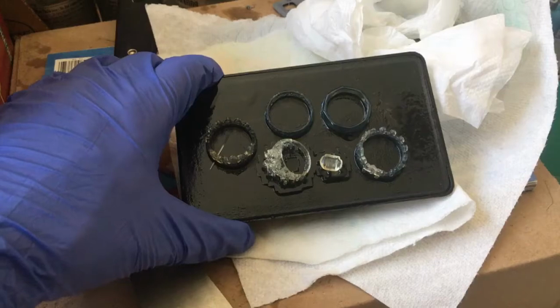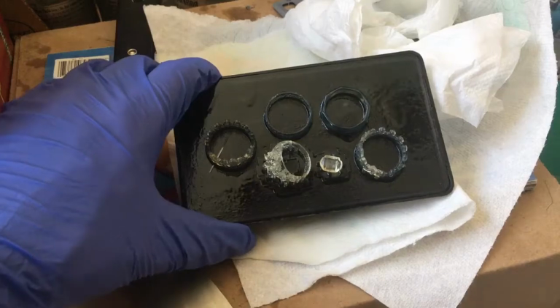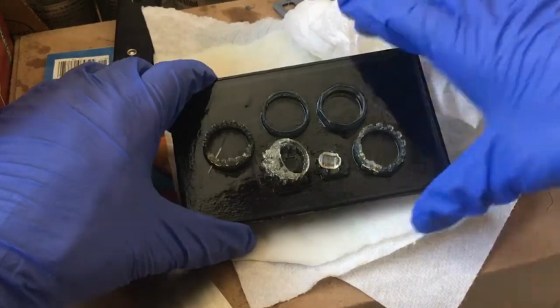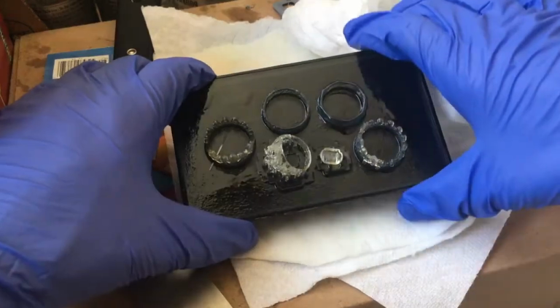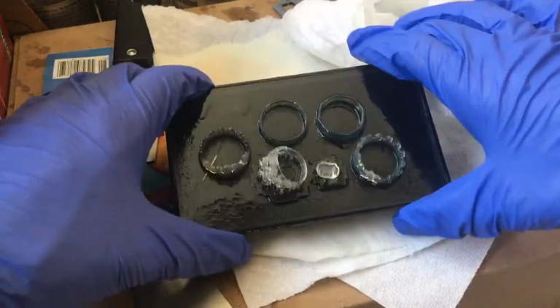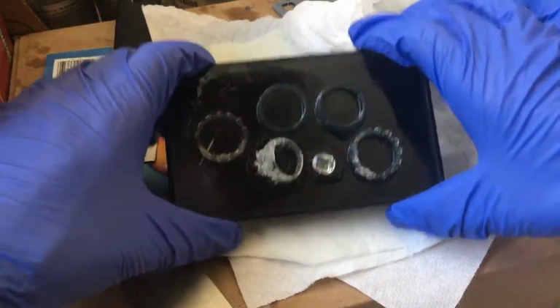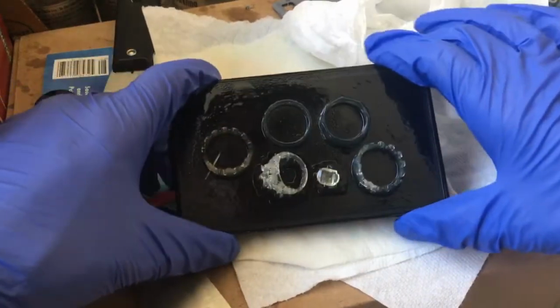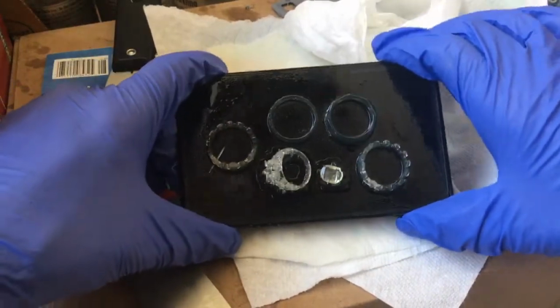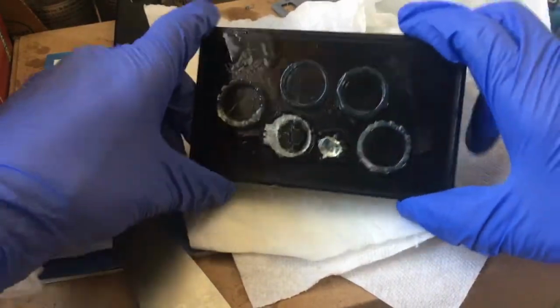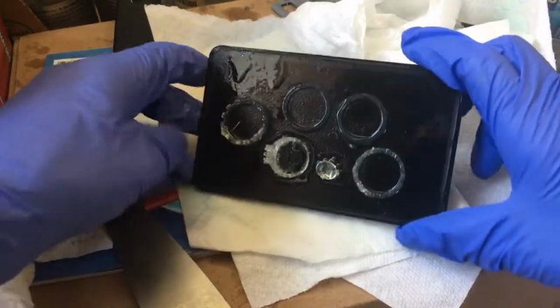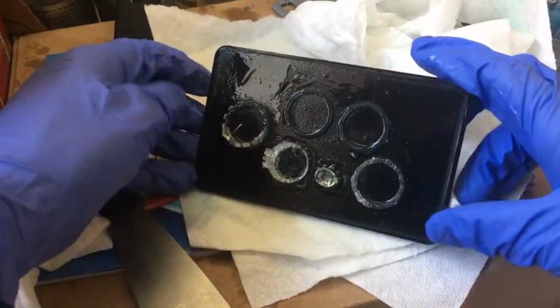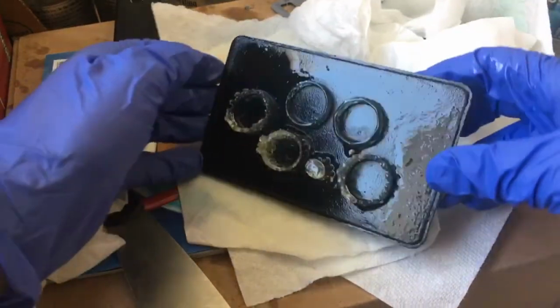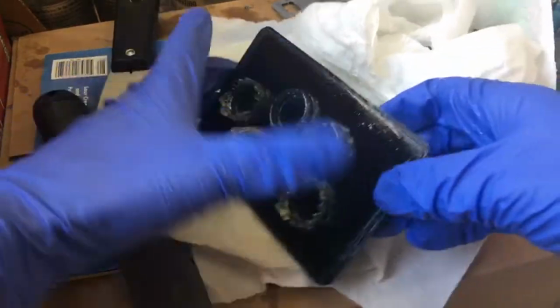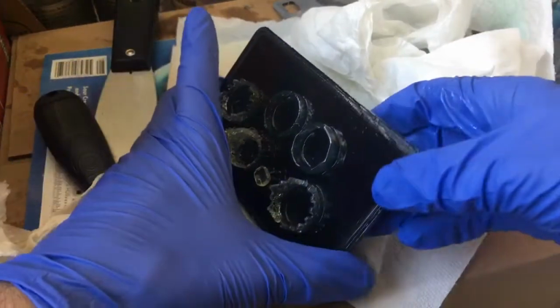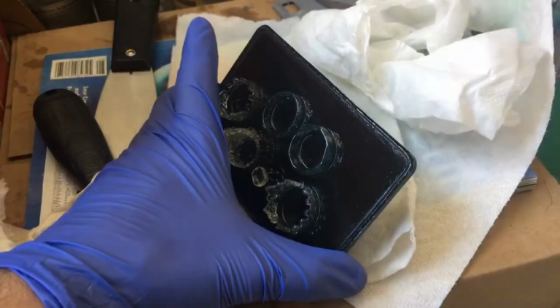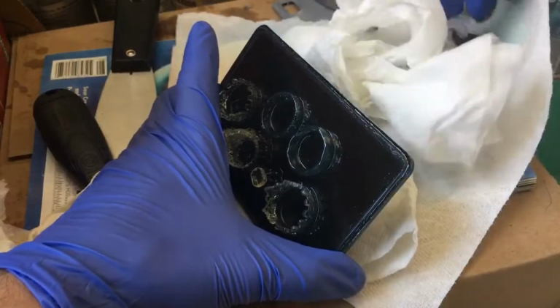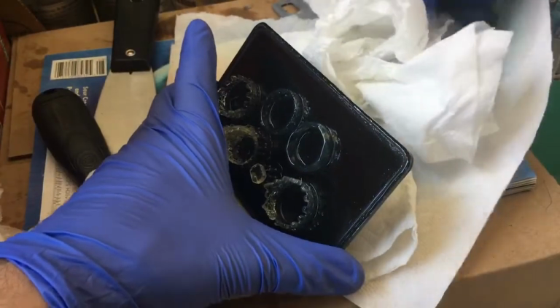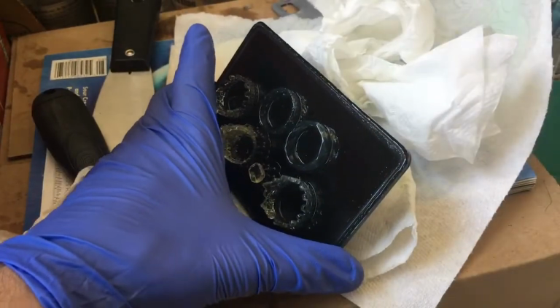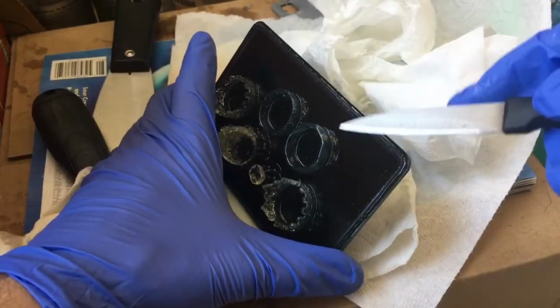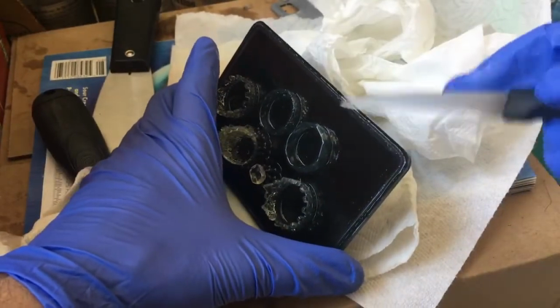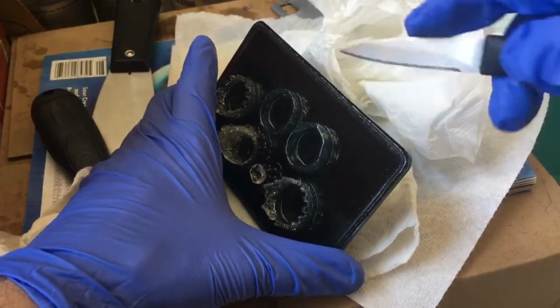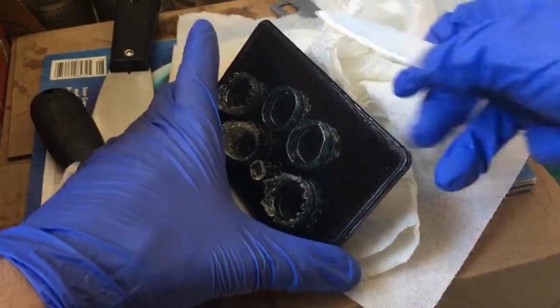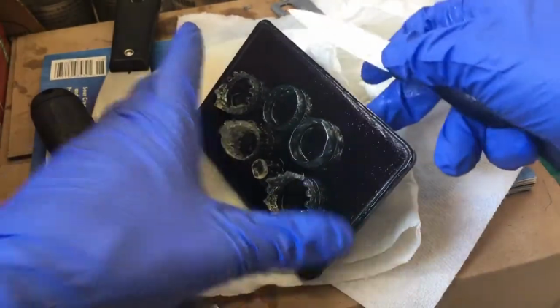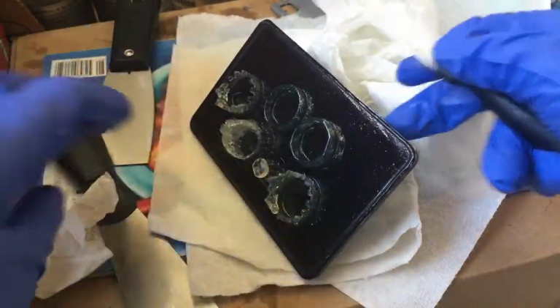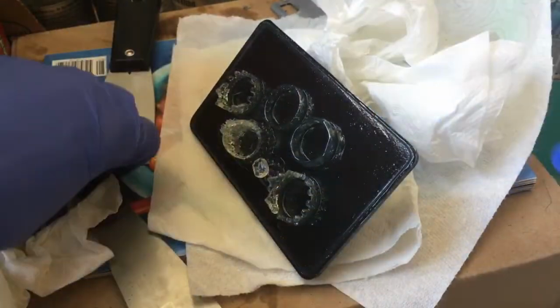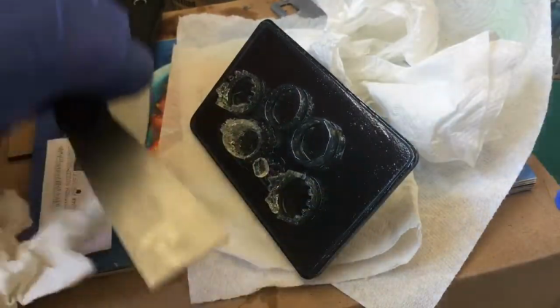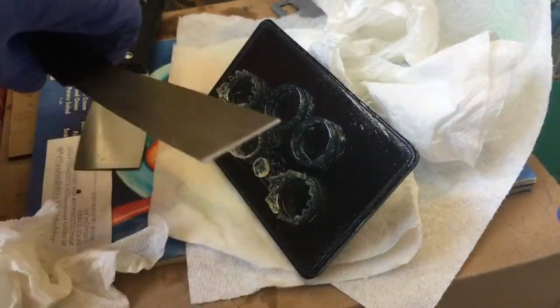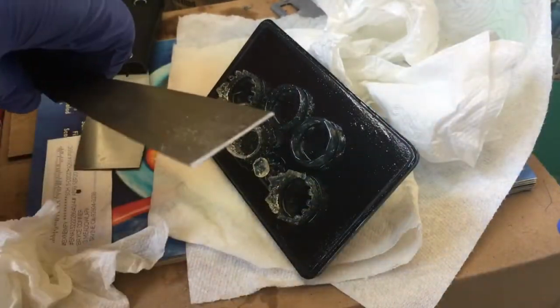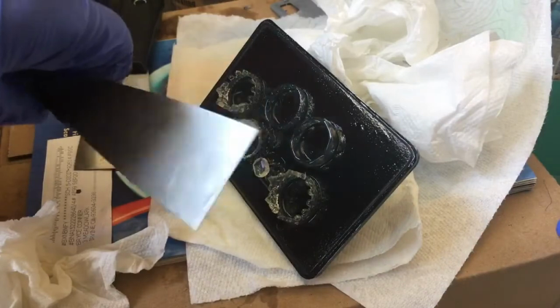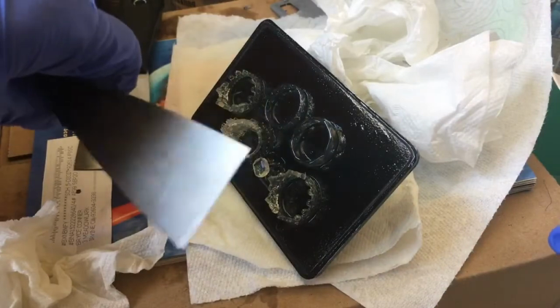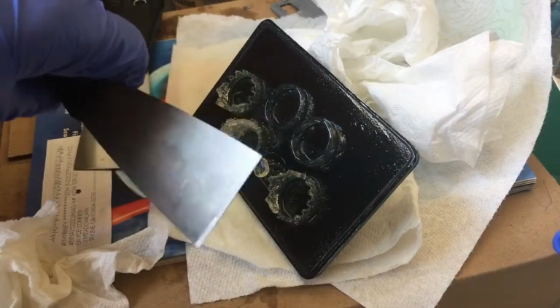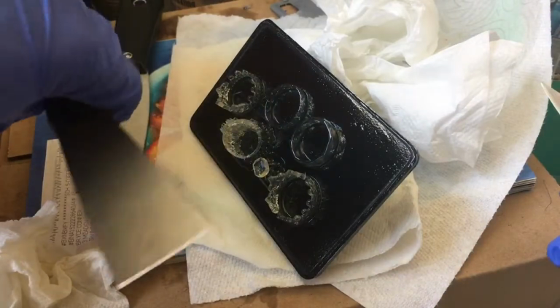In this video I'm going to show you how I usually remove prints from the build plate, and what I like to use is a paring knife instead of what everybody uses, which is the spatulas.